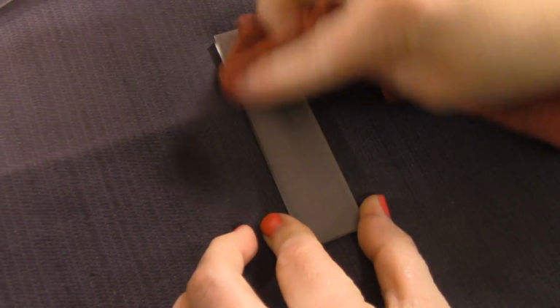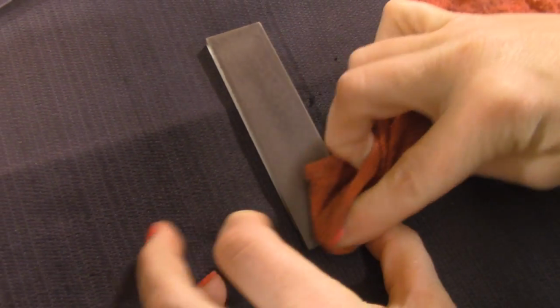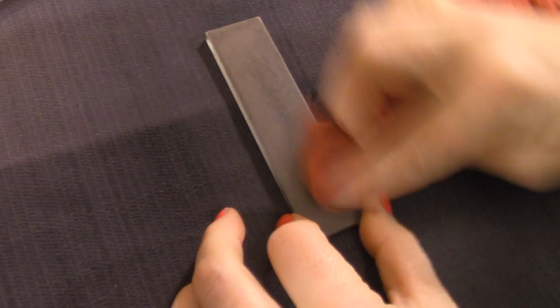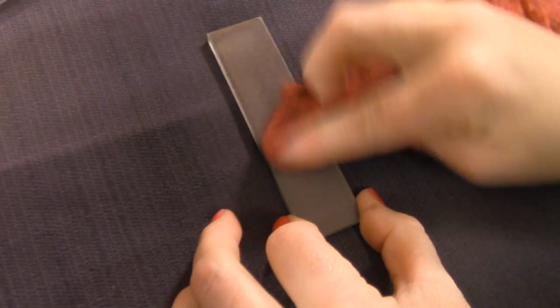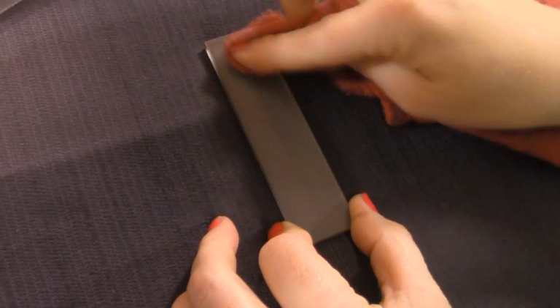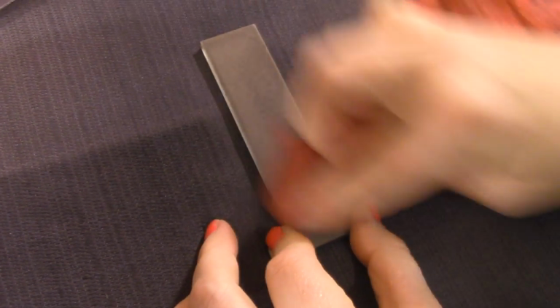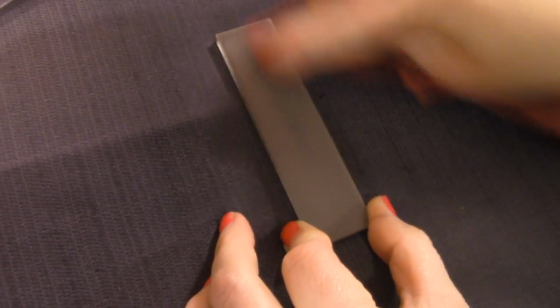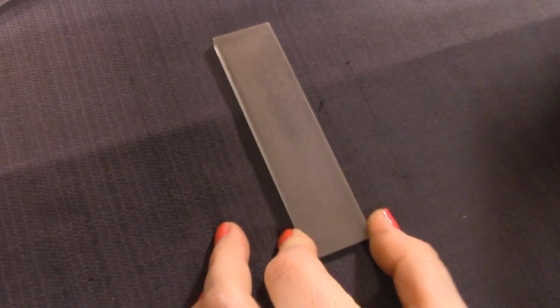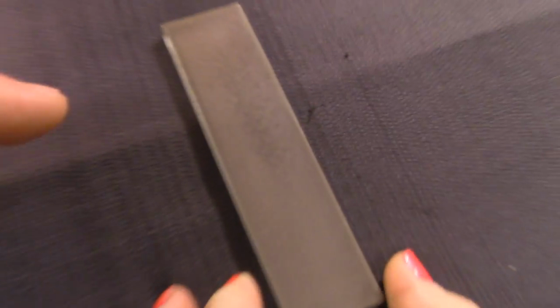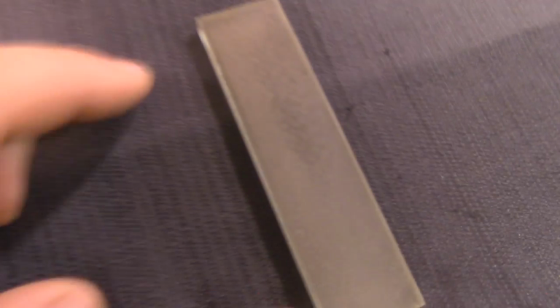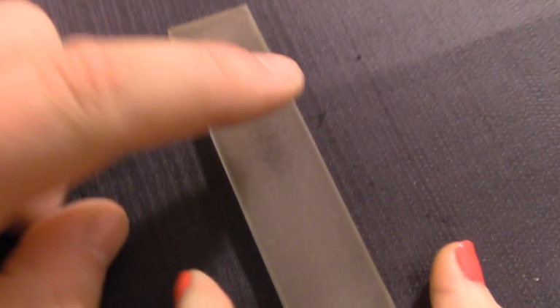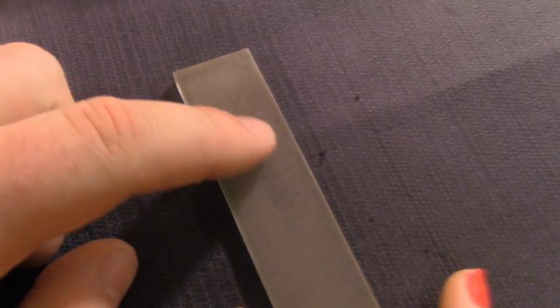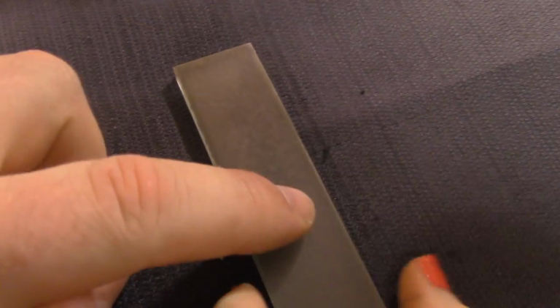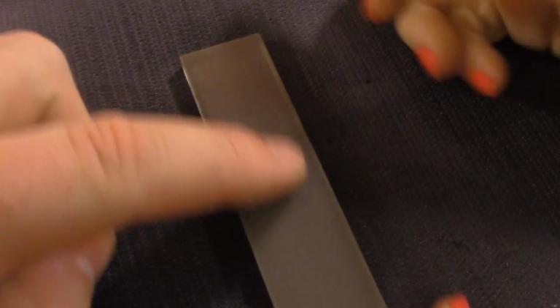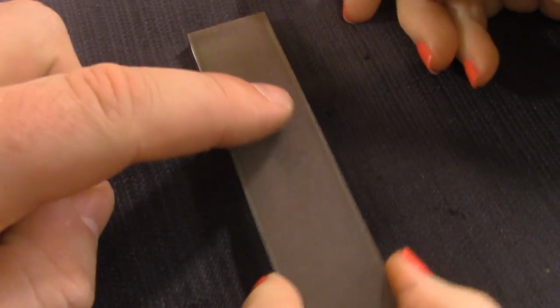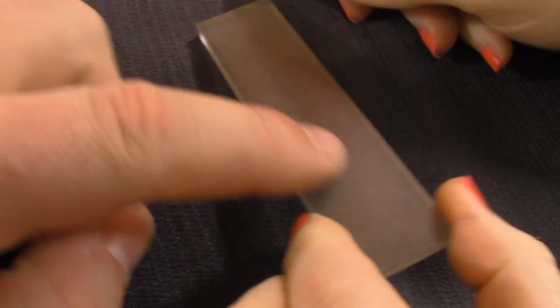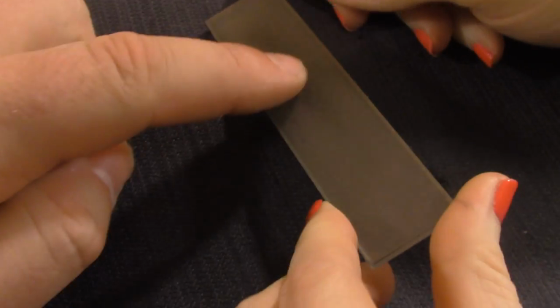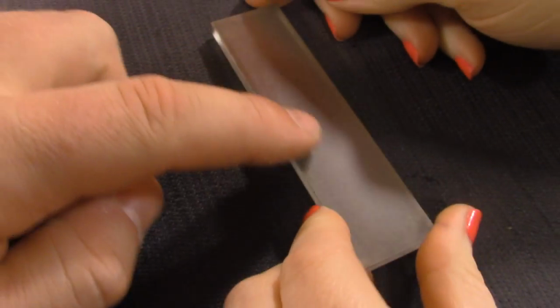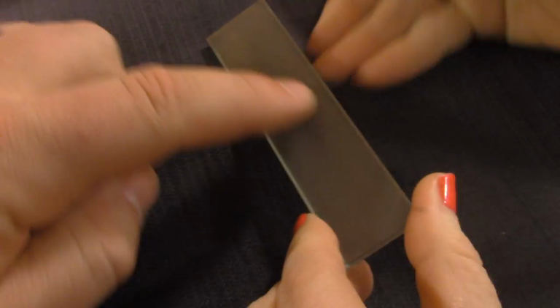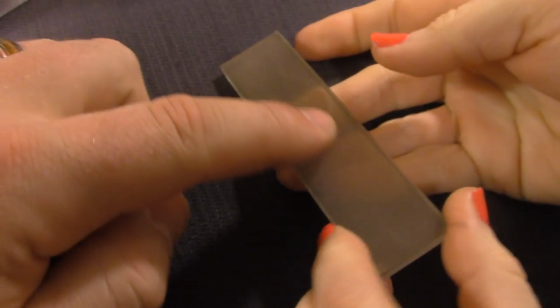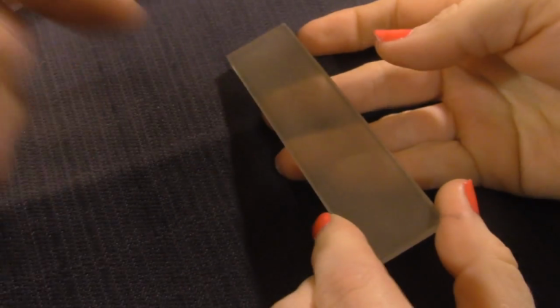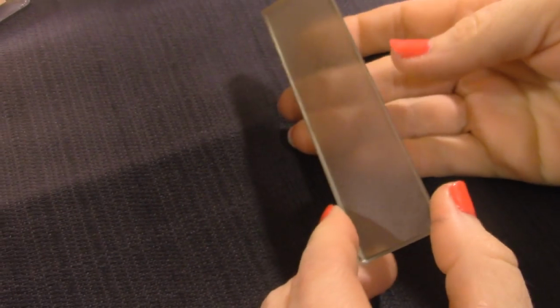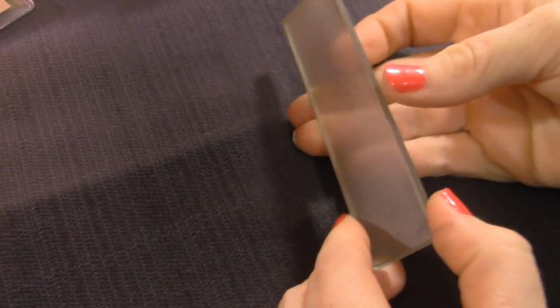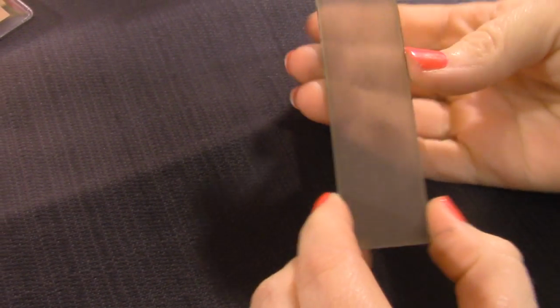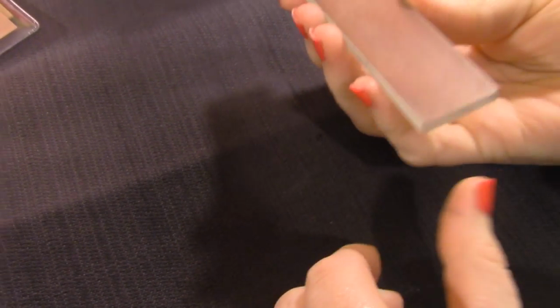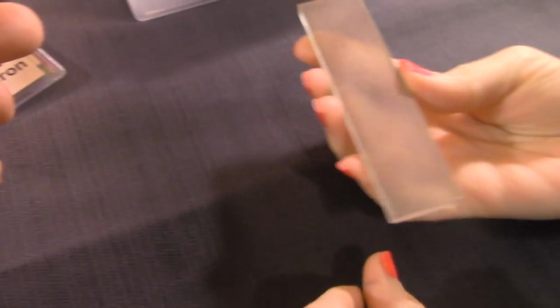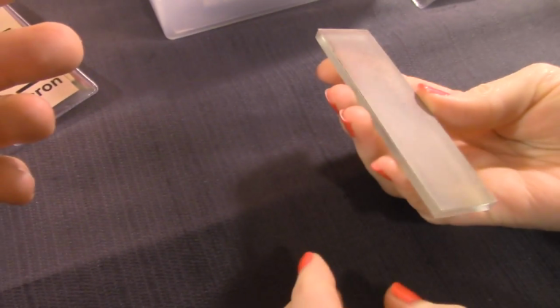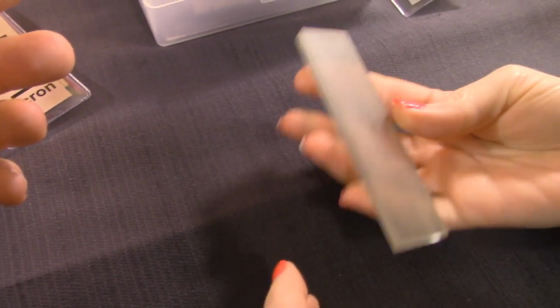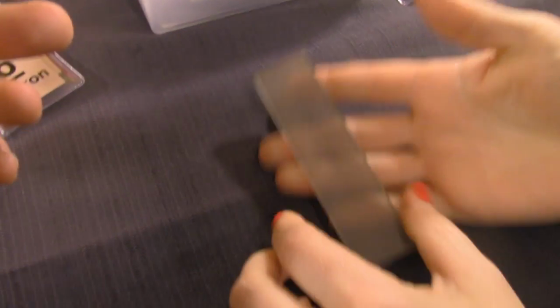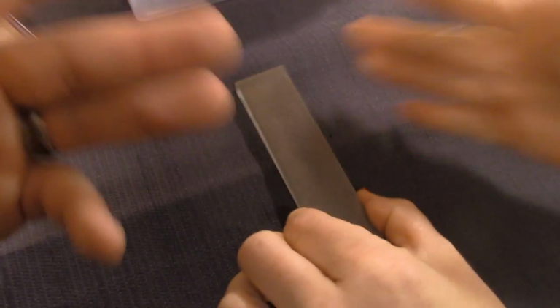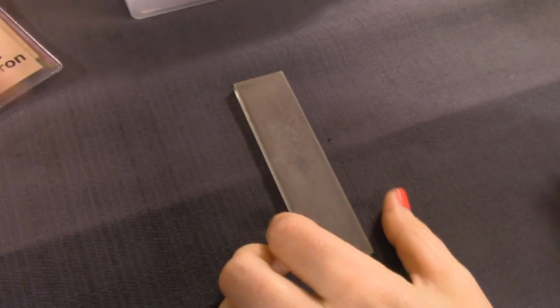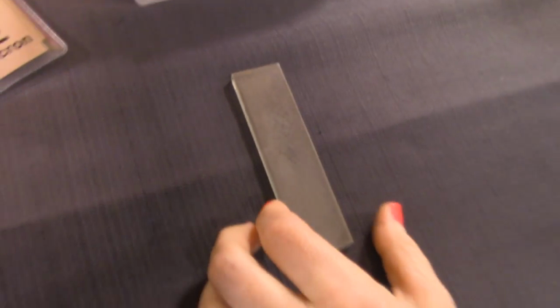This blank is done — we've done eight or nine knives with it. You can actually see the wear stripe right there; it's losing its abrasive material. So you could keep going with it, but it might not be giving you the best performance.